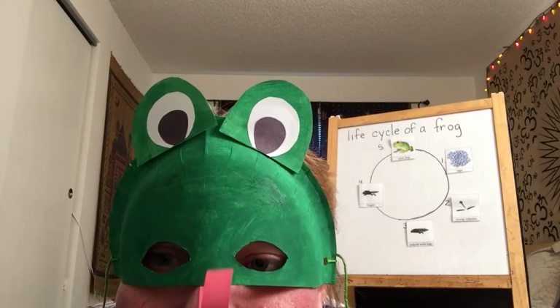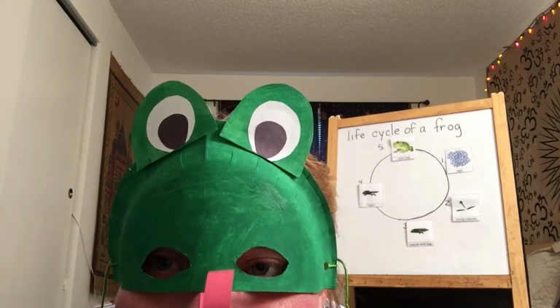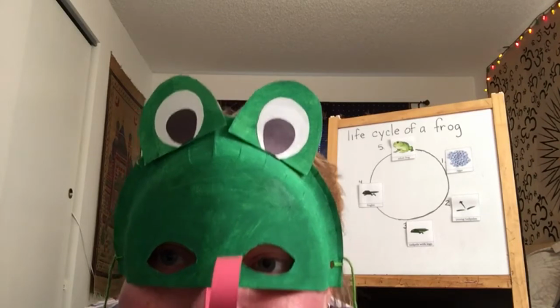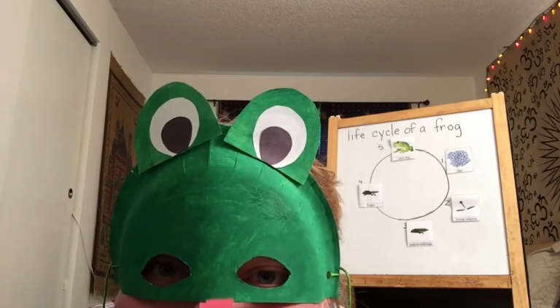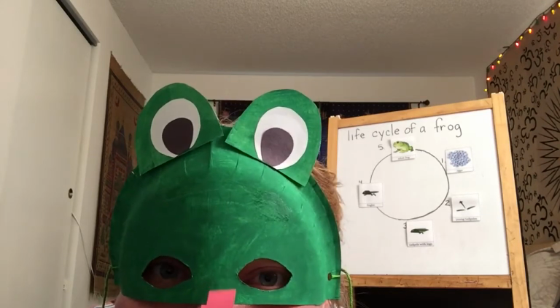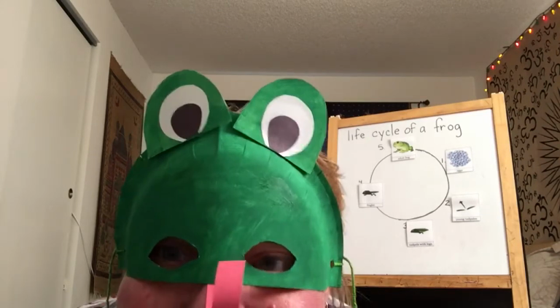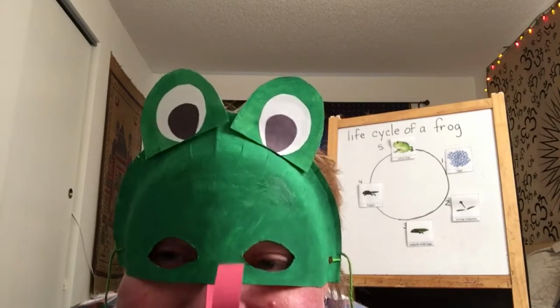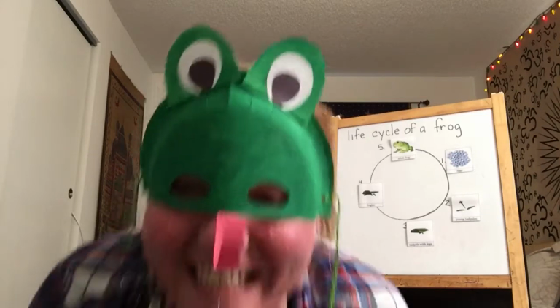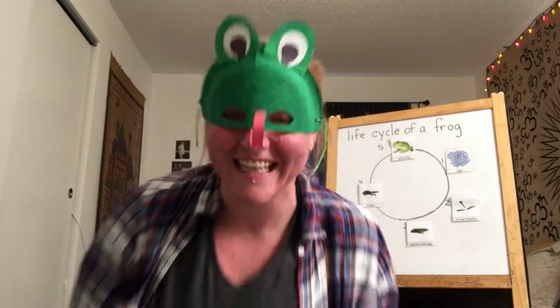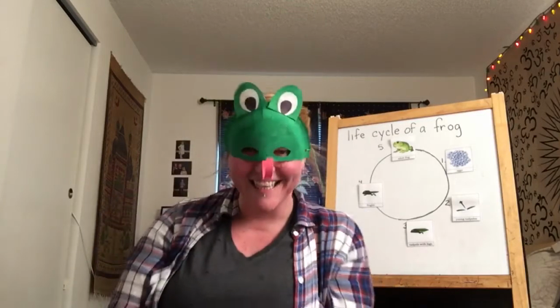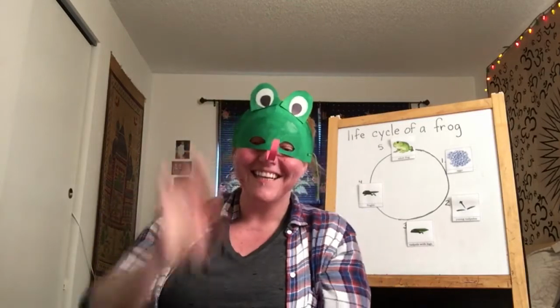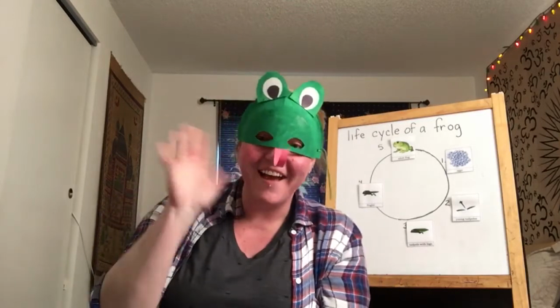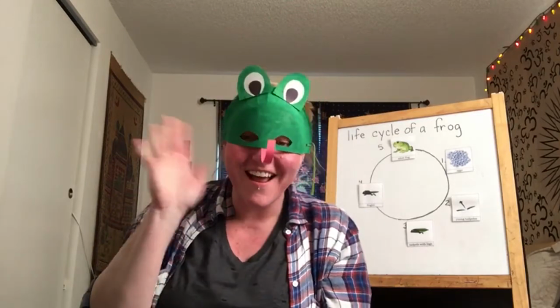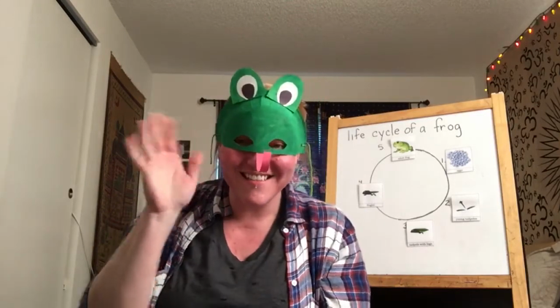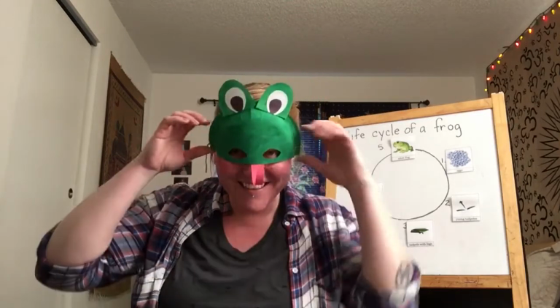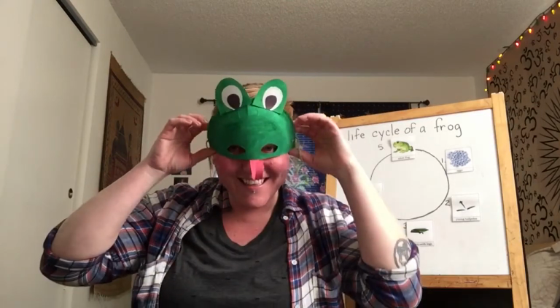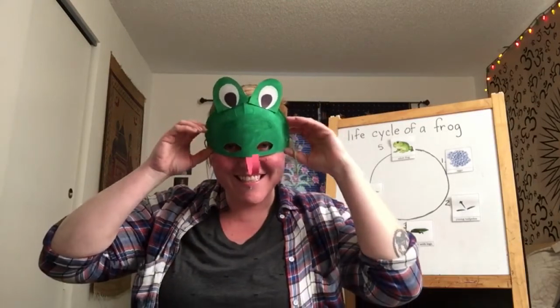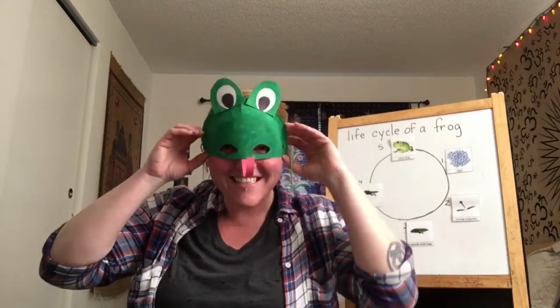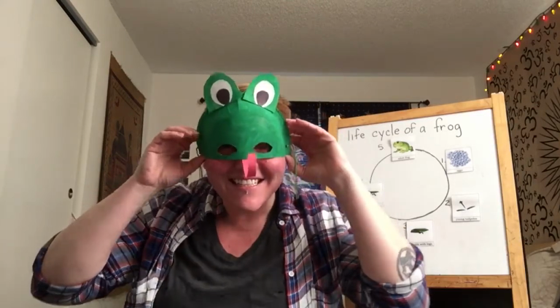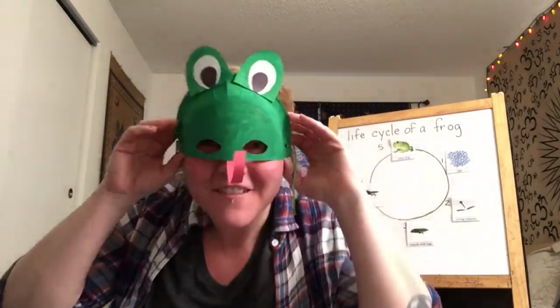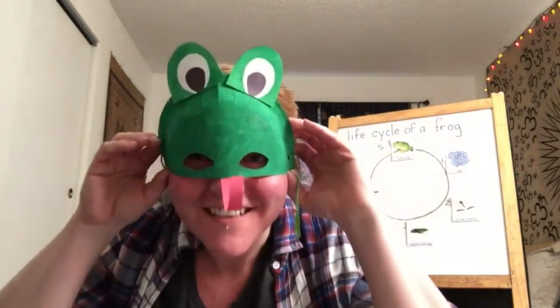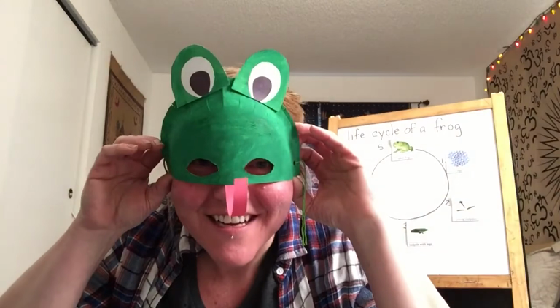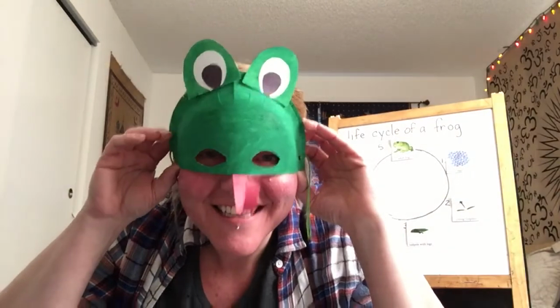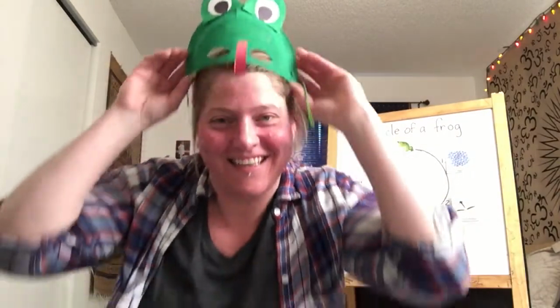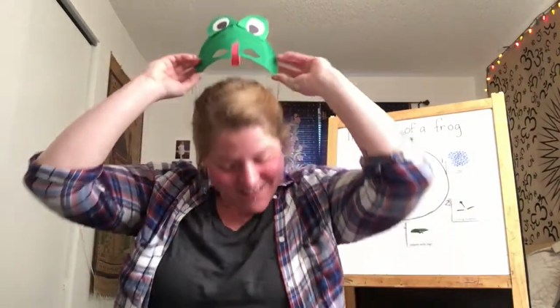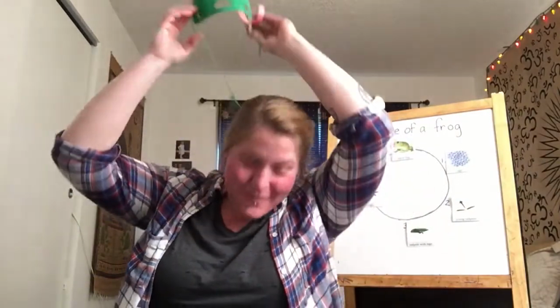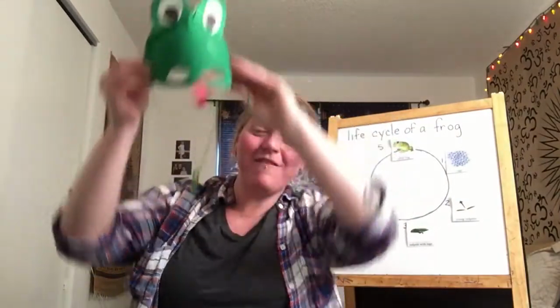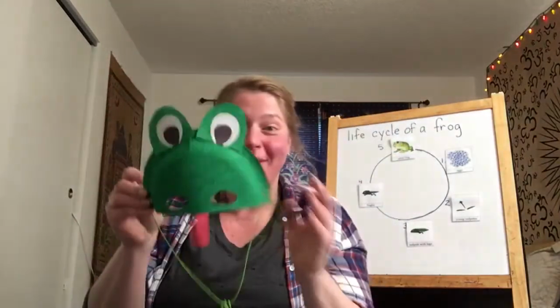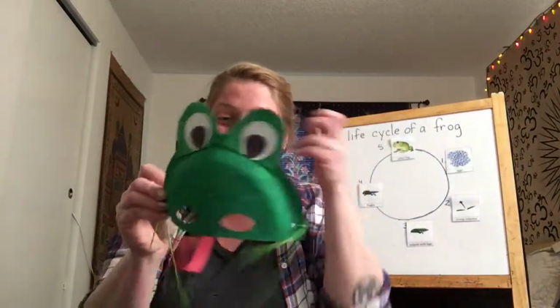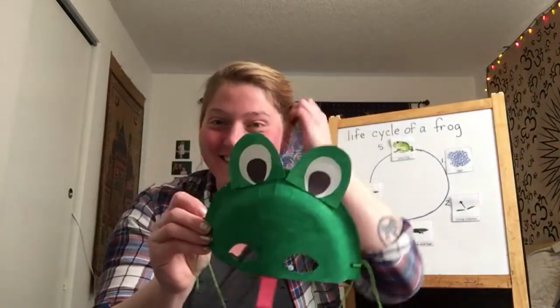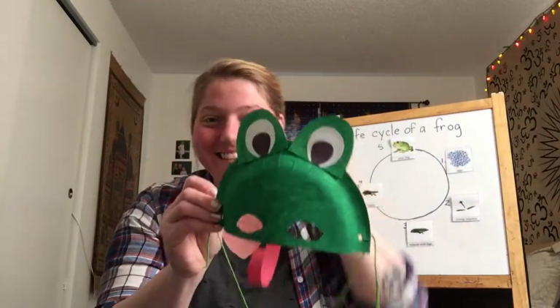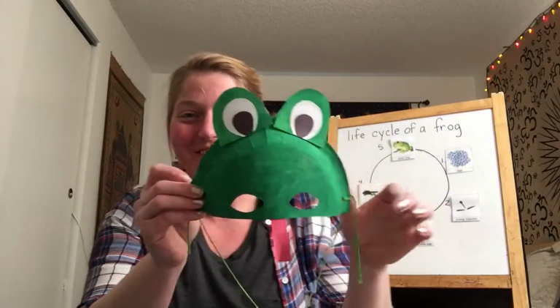Ribbit, ribbit, ribbit. Hi friends! This is today's afternoon activity. We're going to make a frog mask. Isn't that fun?